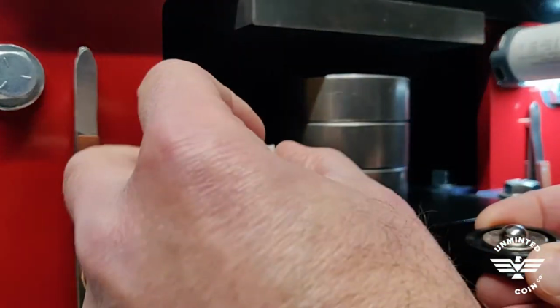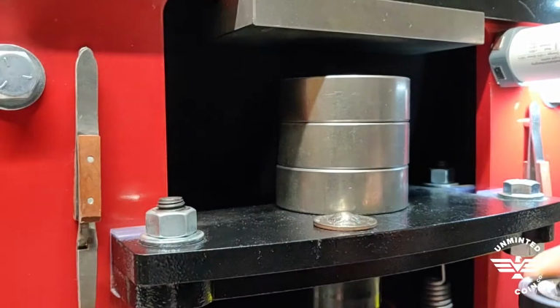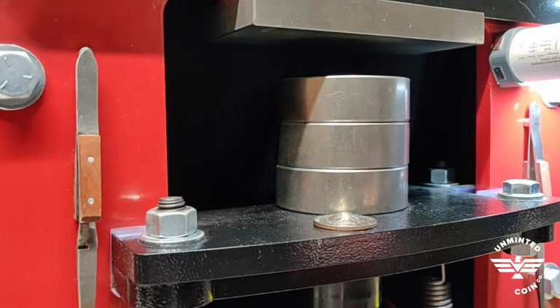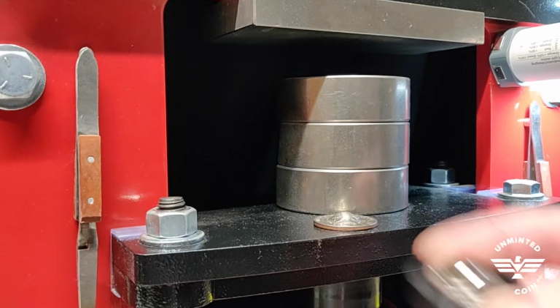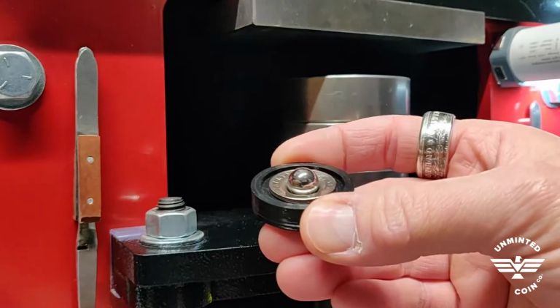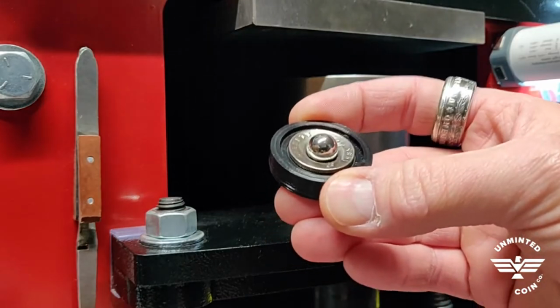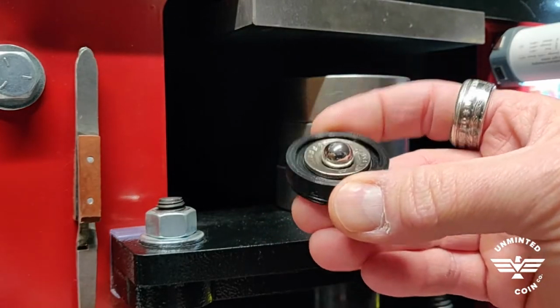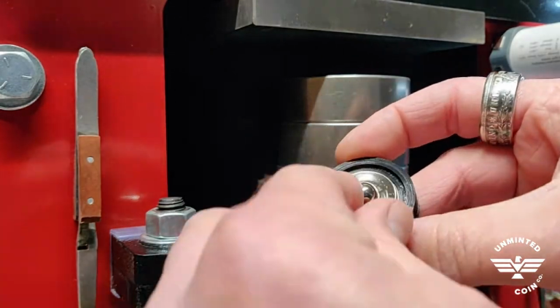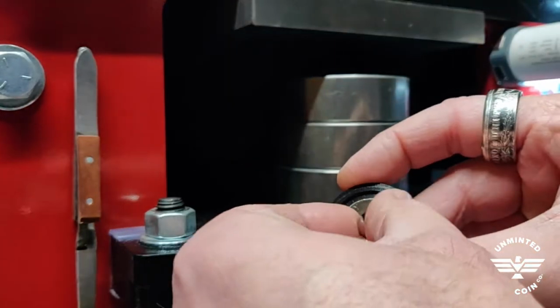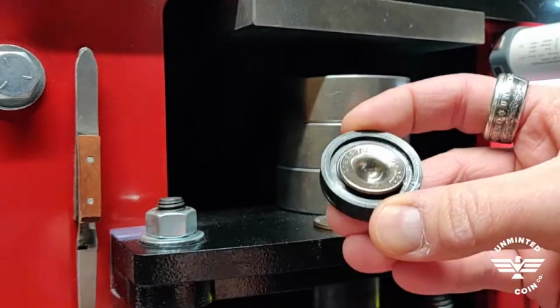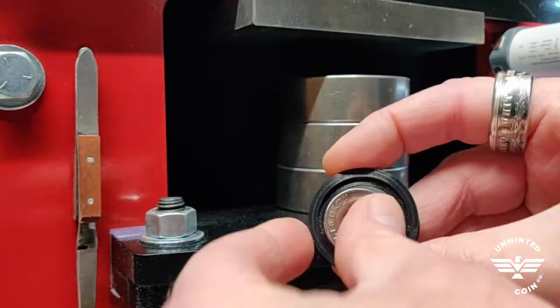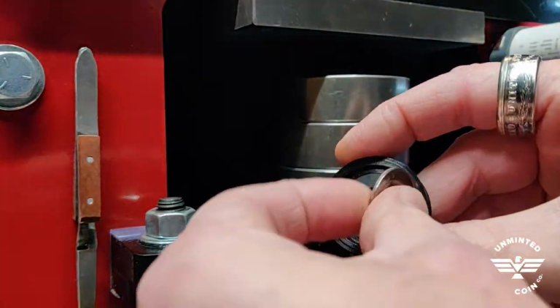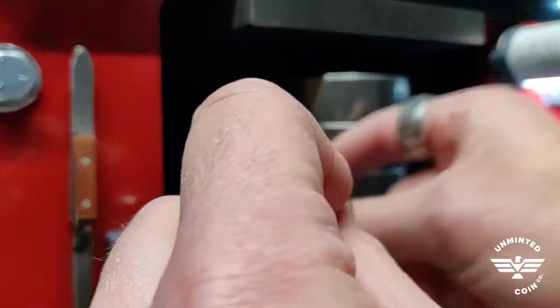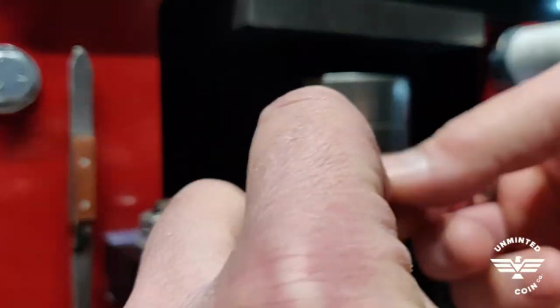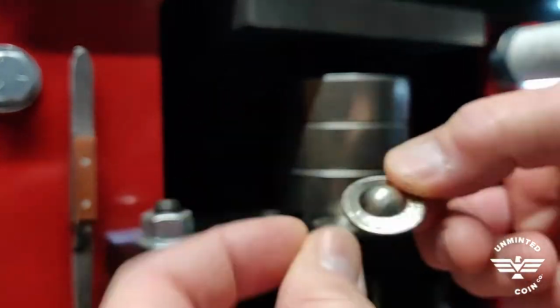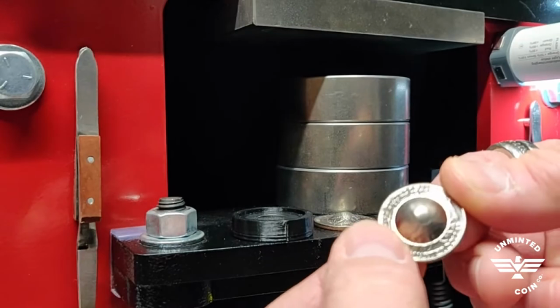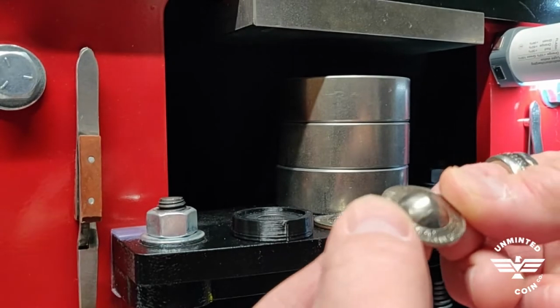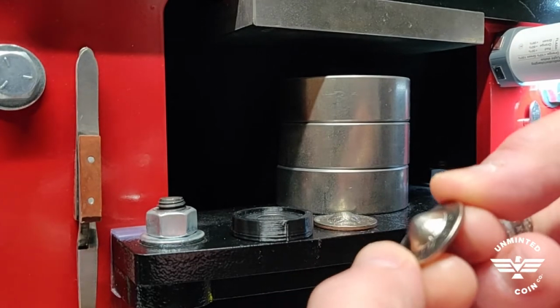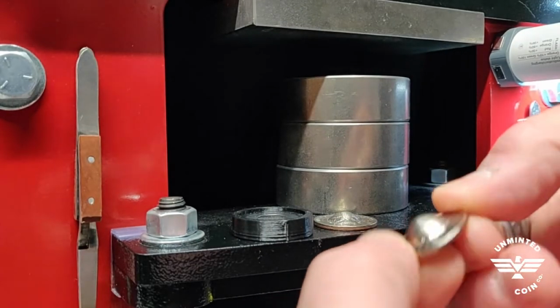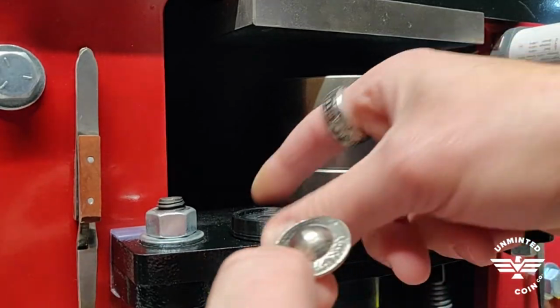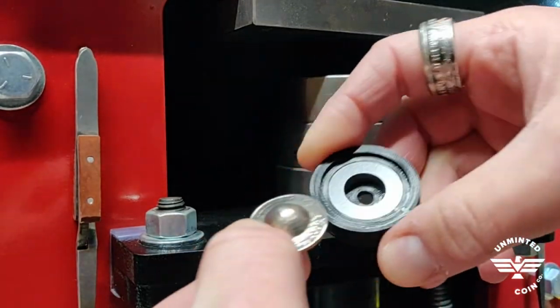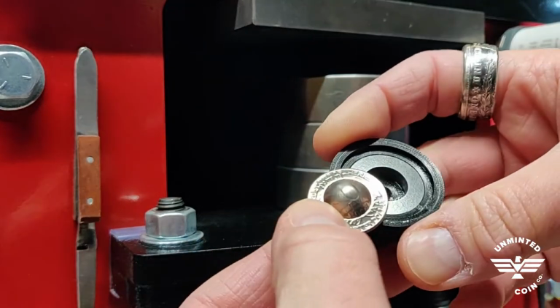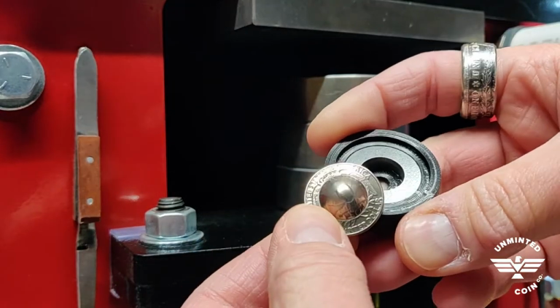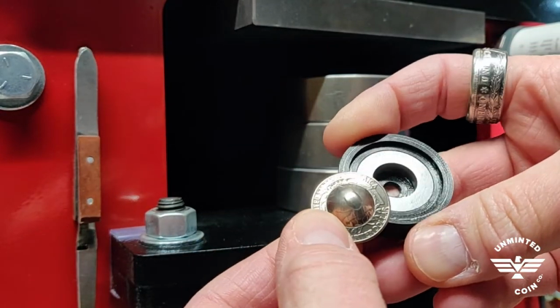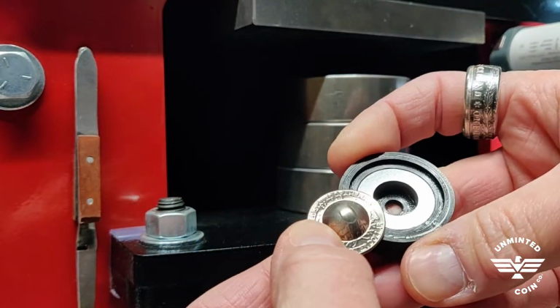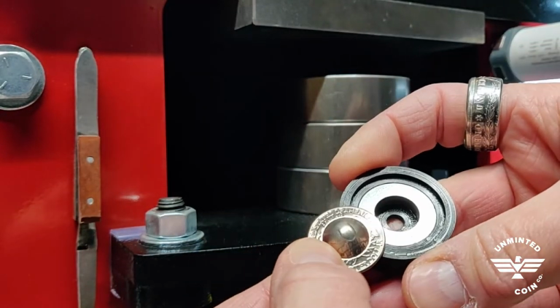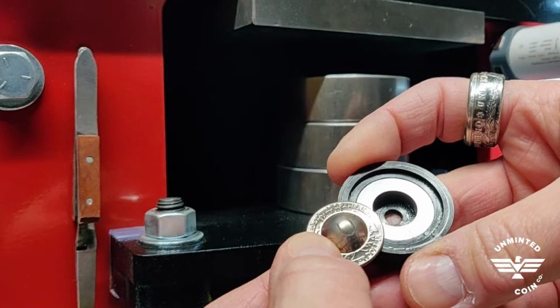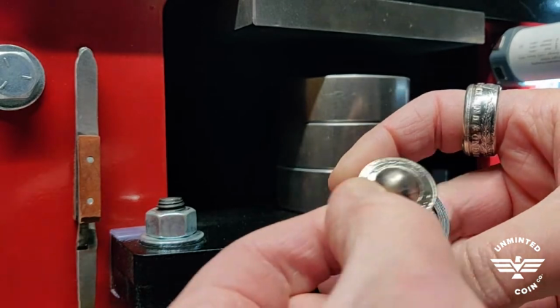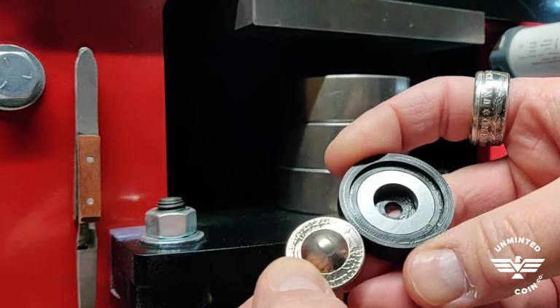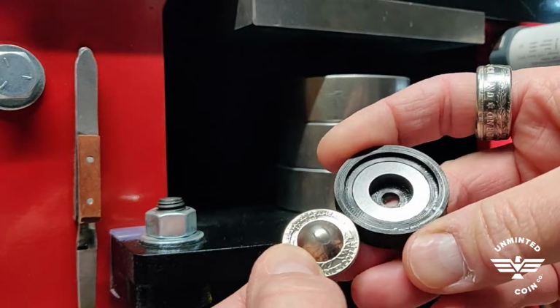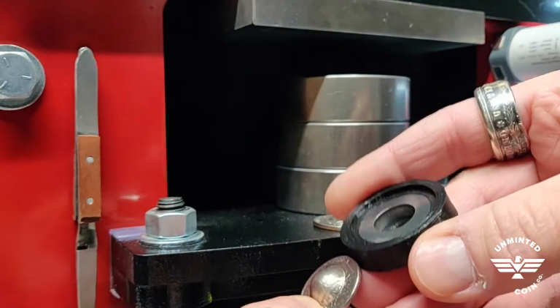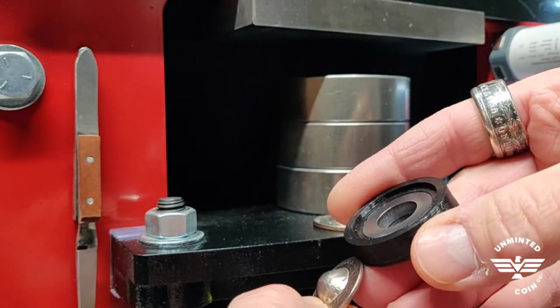Take the center washer off and you've got a nice dome right in the center of the coin — dead center. There's no detail loss other than the metal stretching itself, because it doesn't have anything pressing the bottom out.